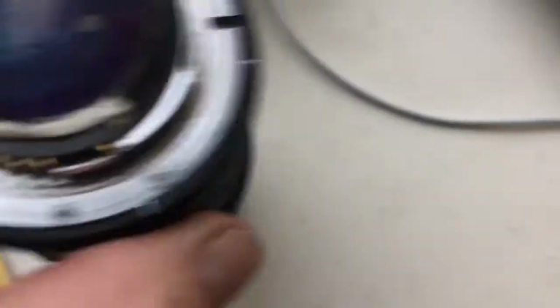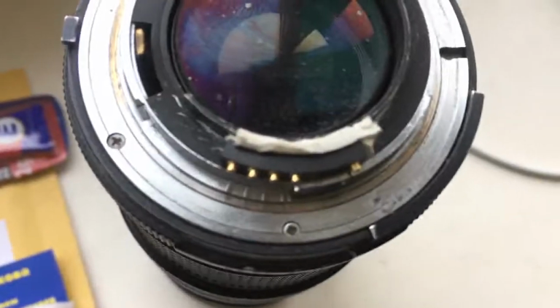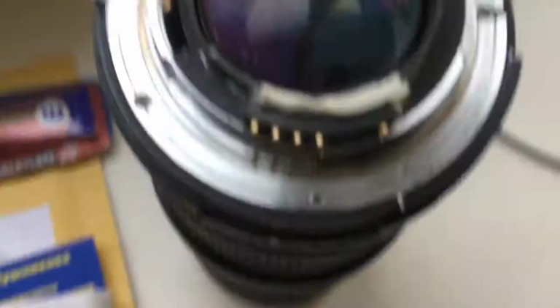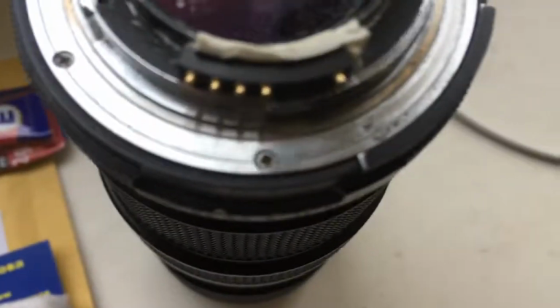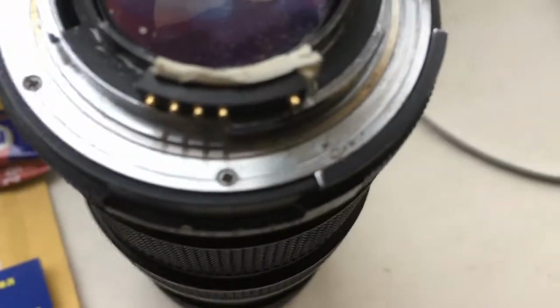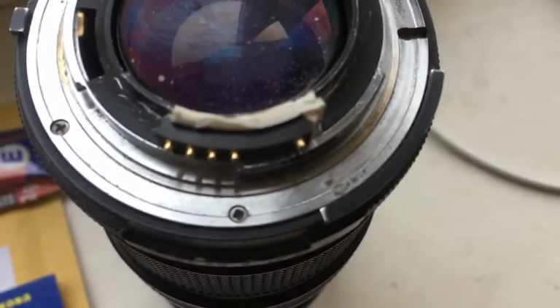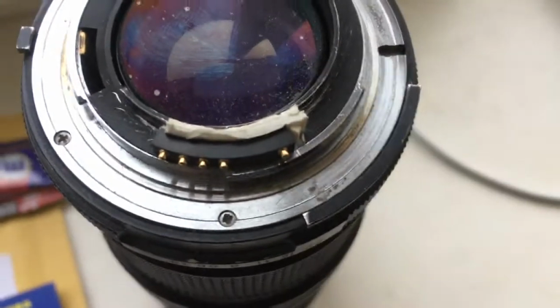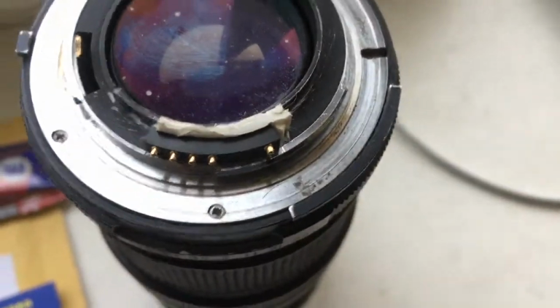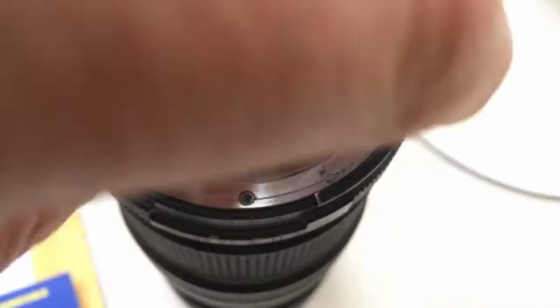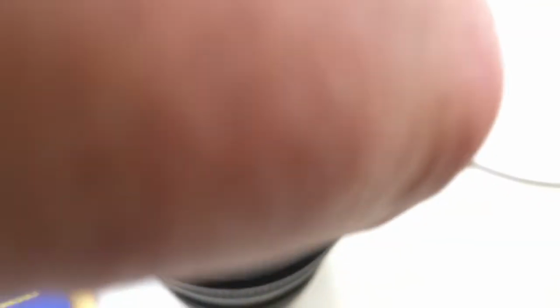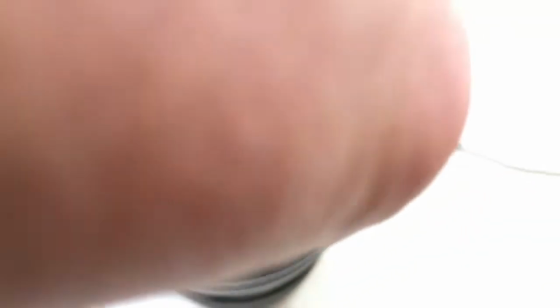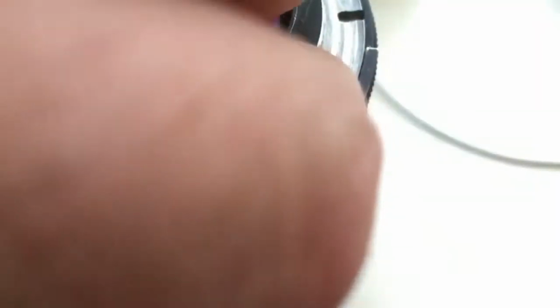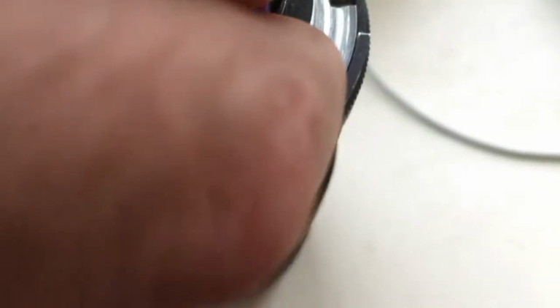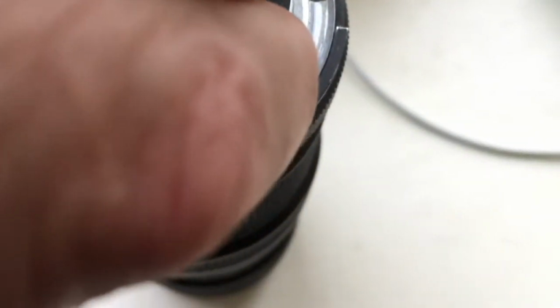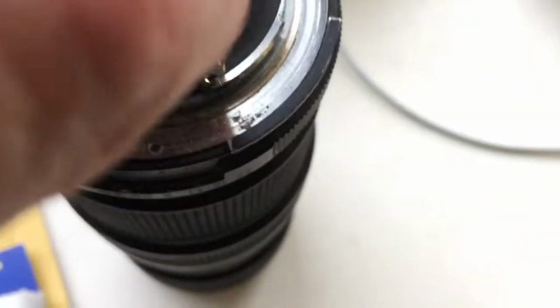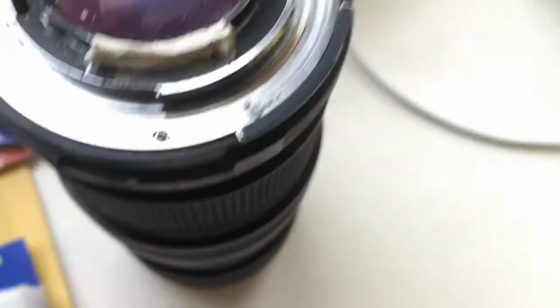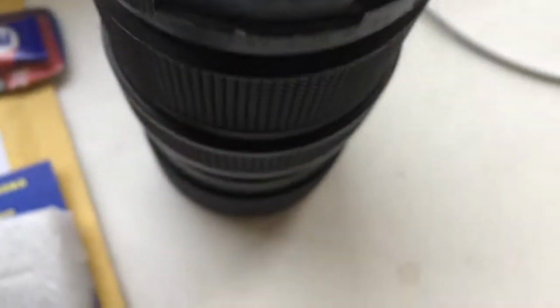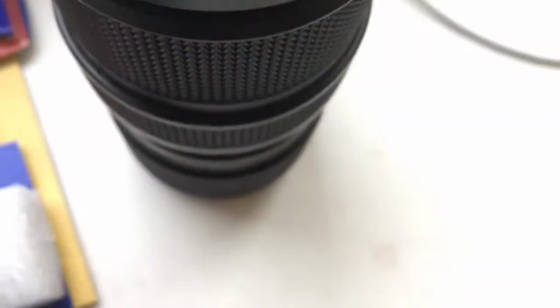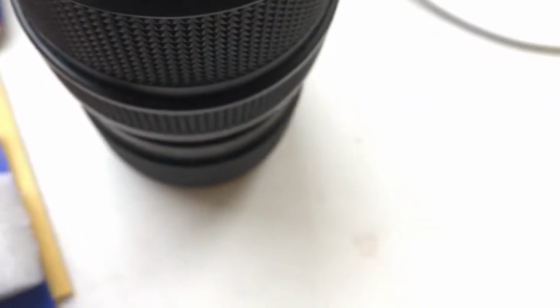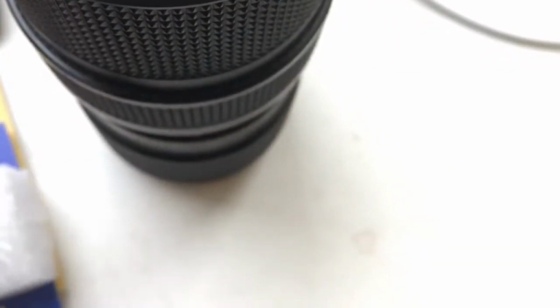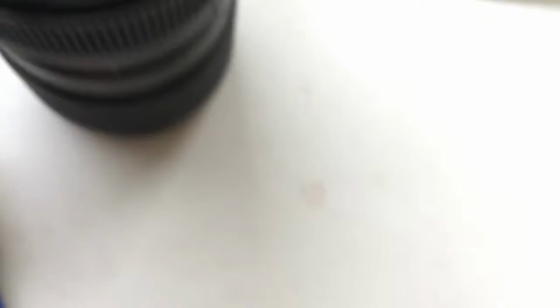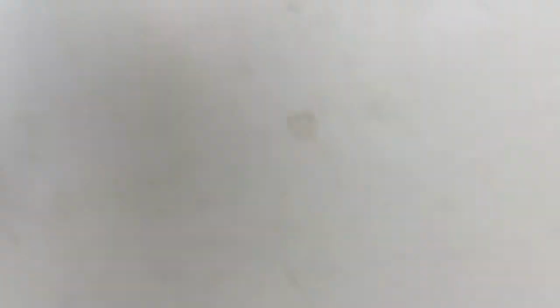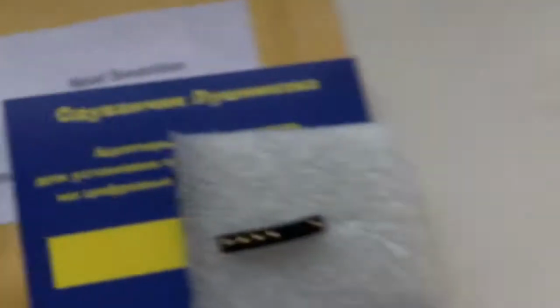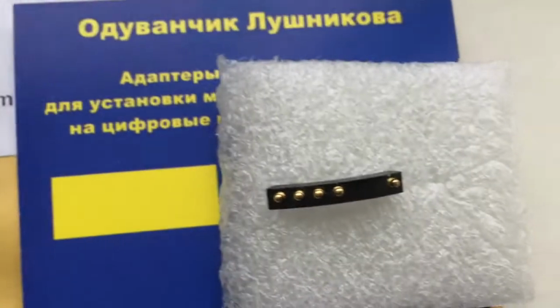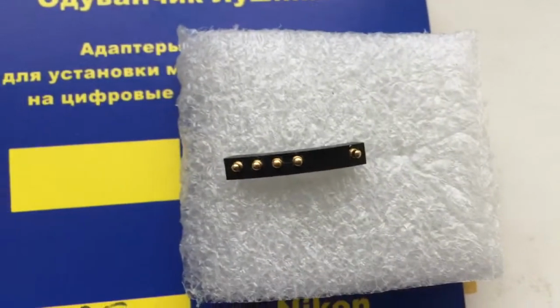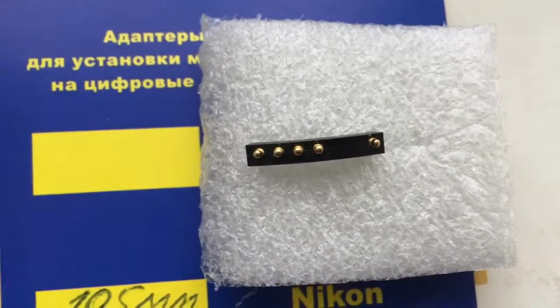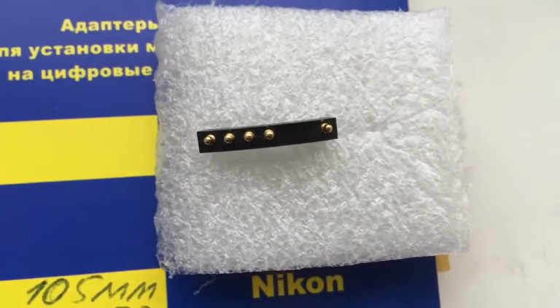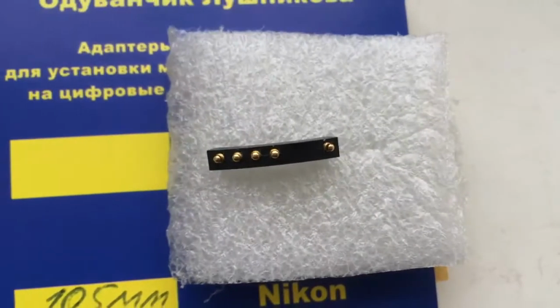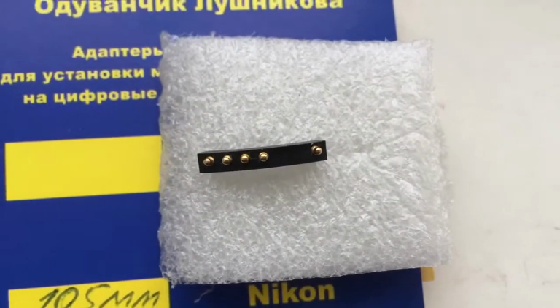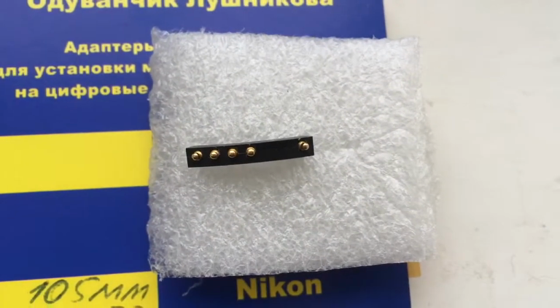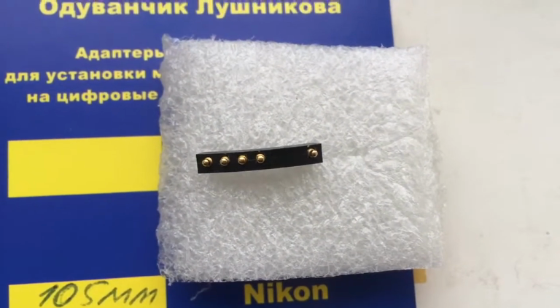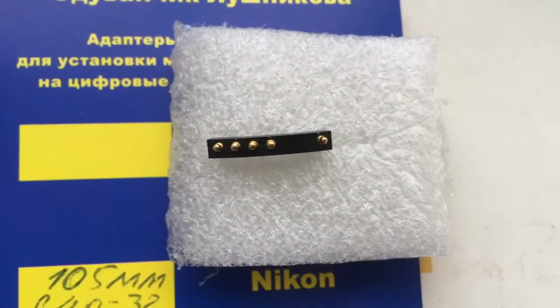Look, this is your chip on my tested lens. The chip is fully working and fully pre-programmed.